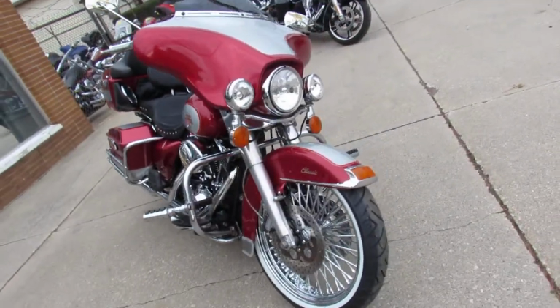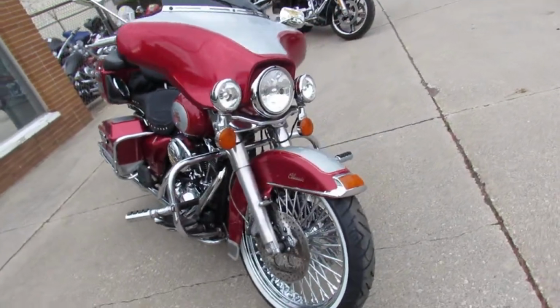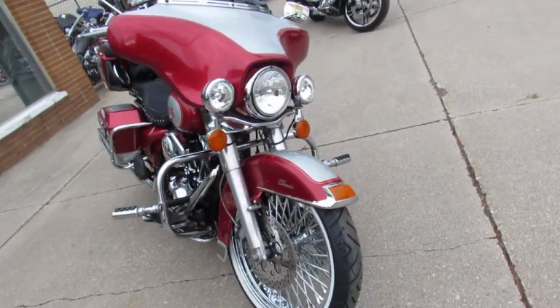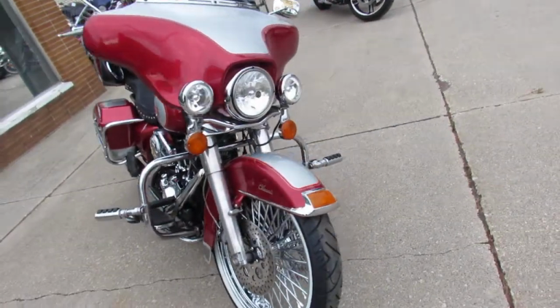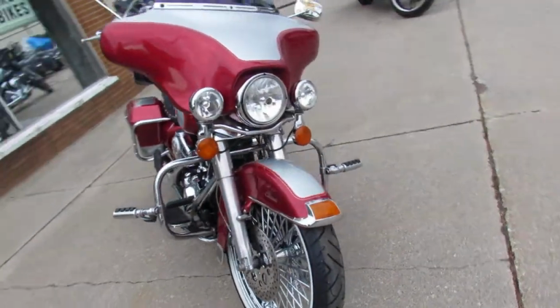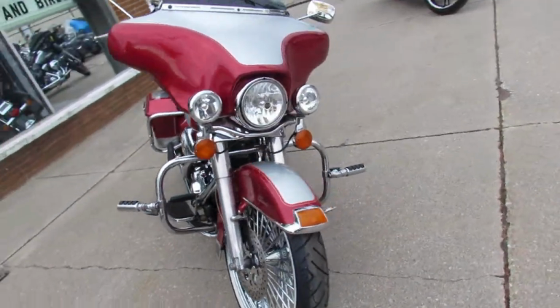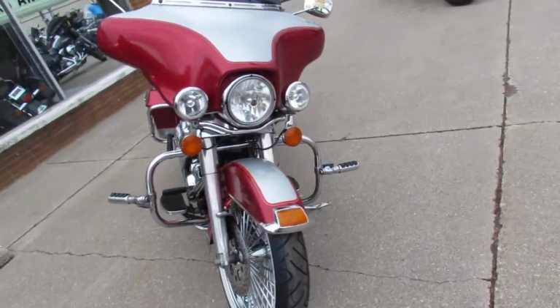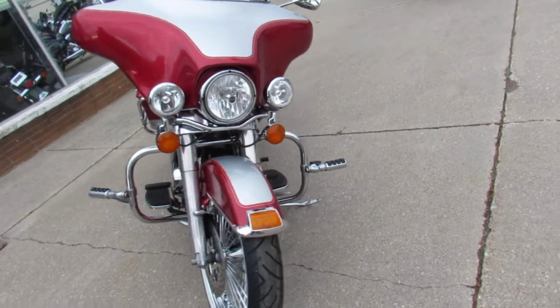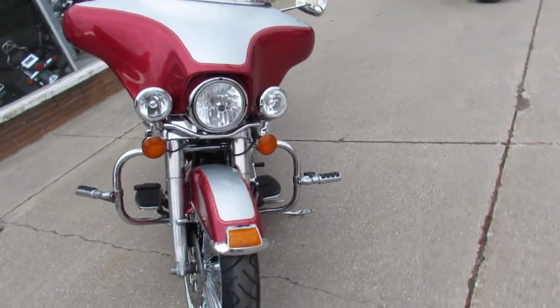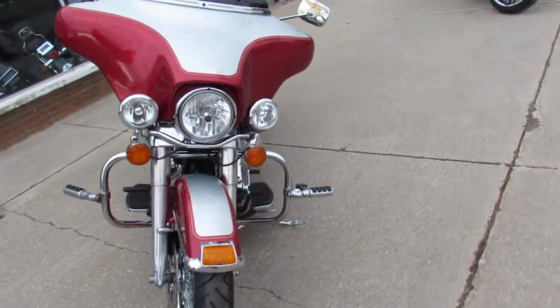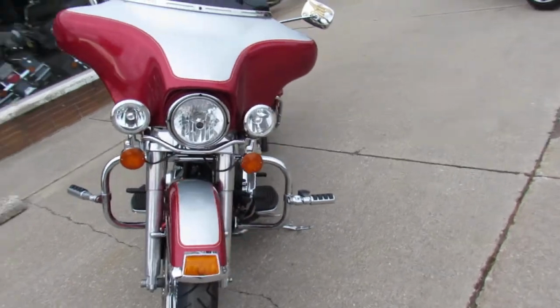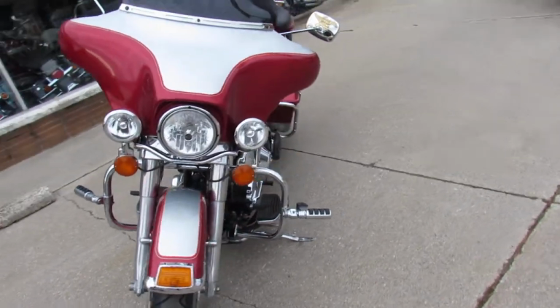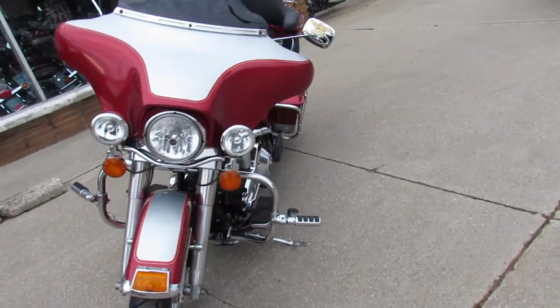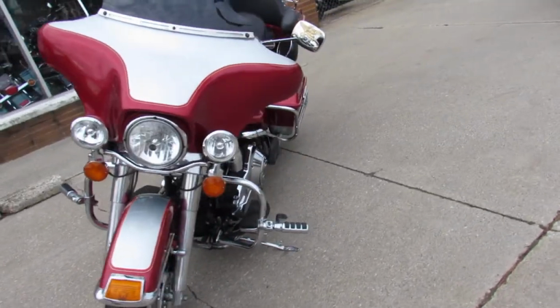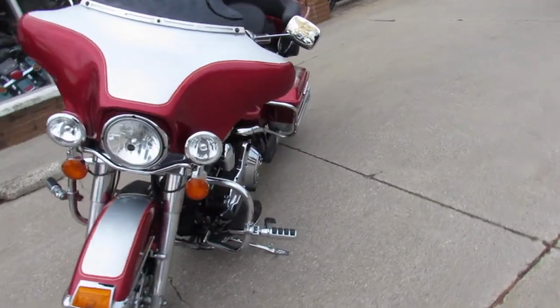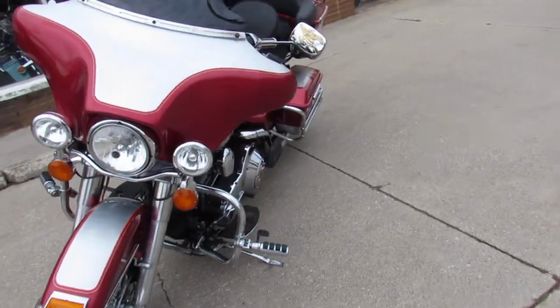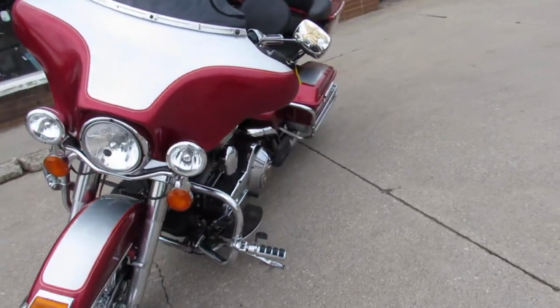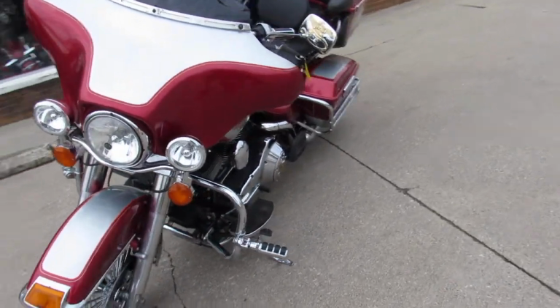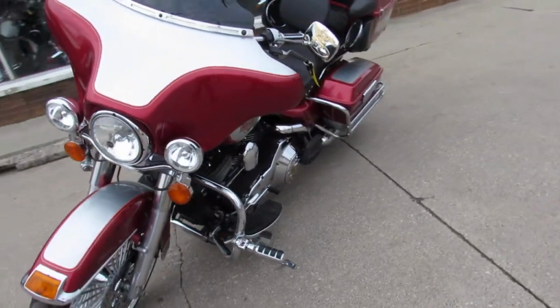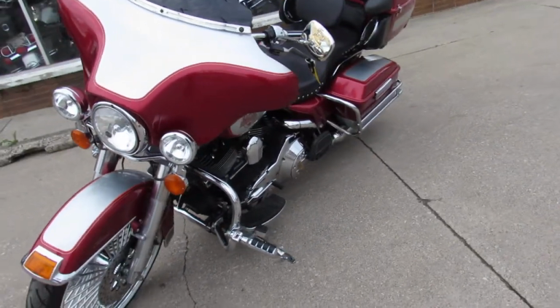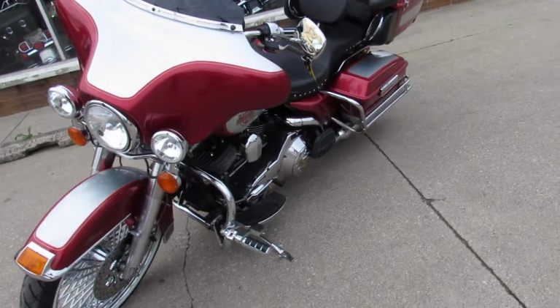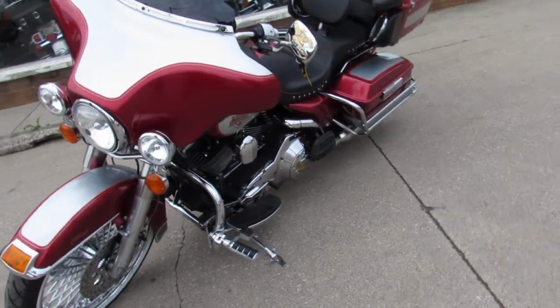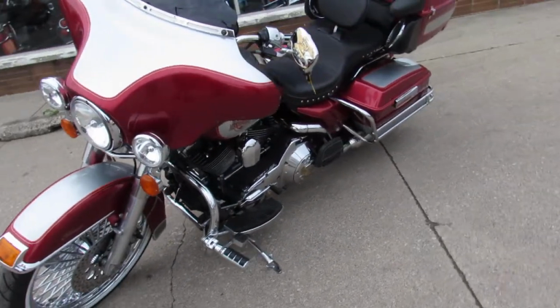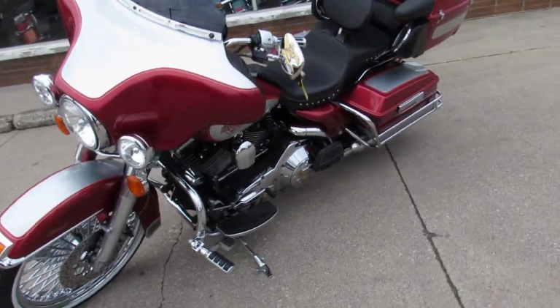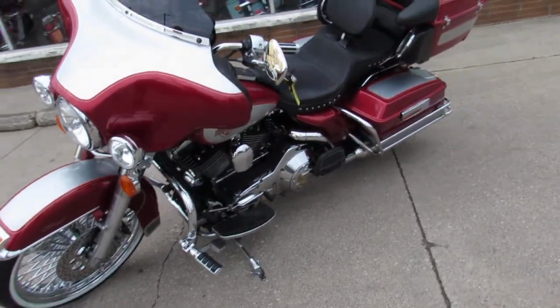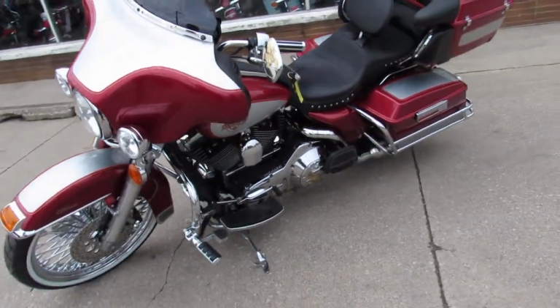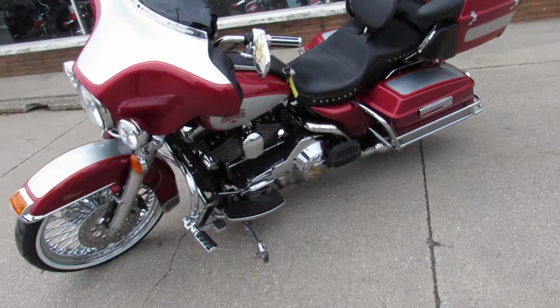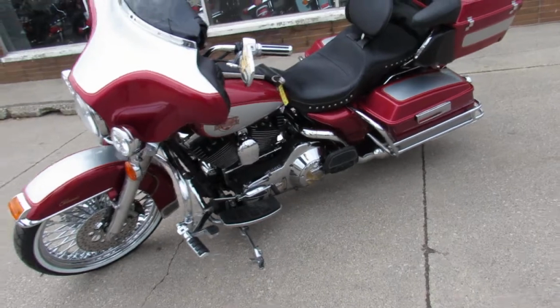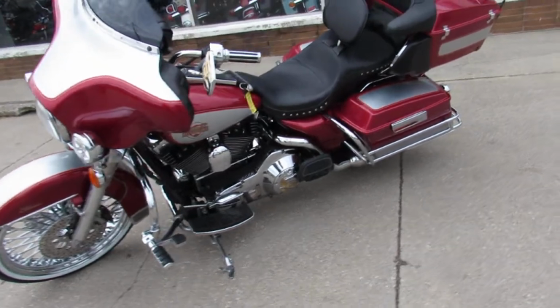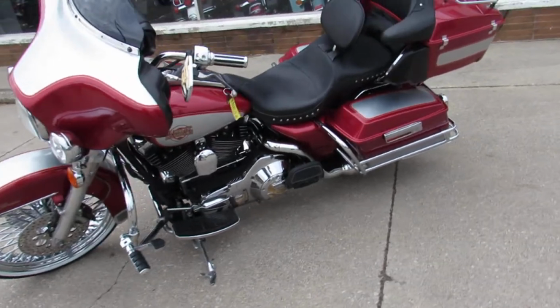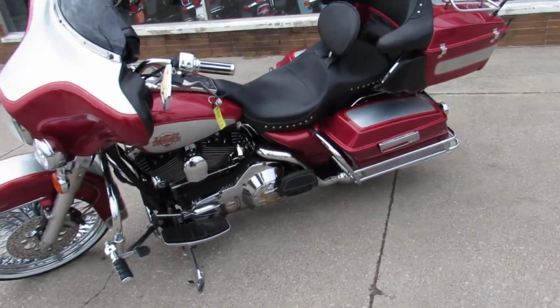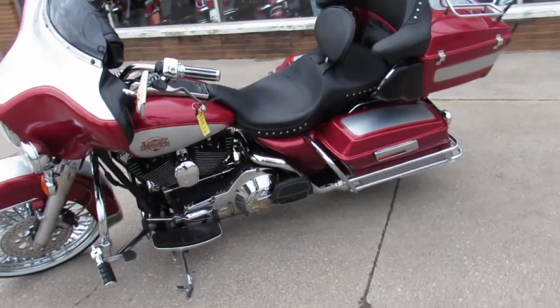Chrome switch housings, engine guards, highway pegs, and the chrome just shines like new on this whole bike guys. It's a great looking bike.